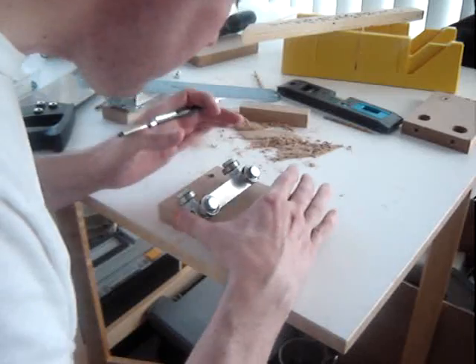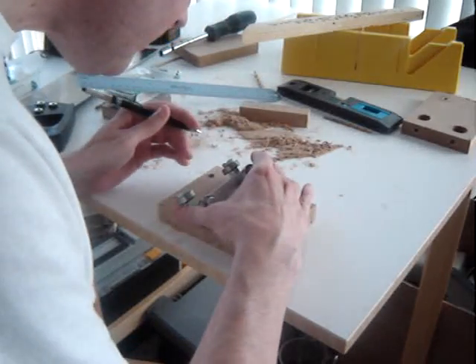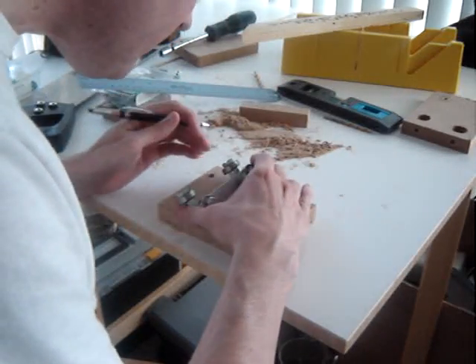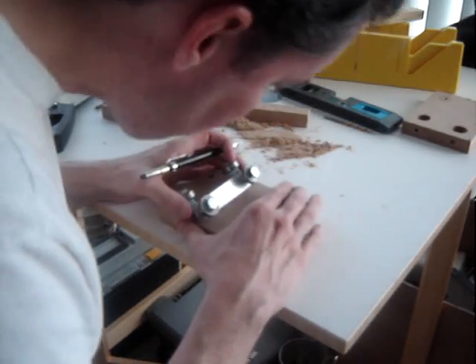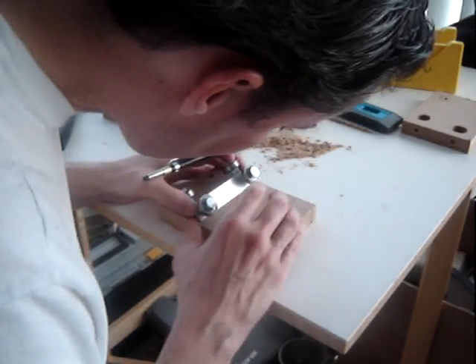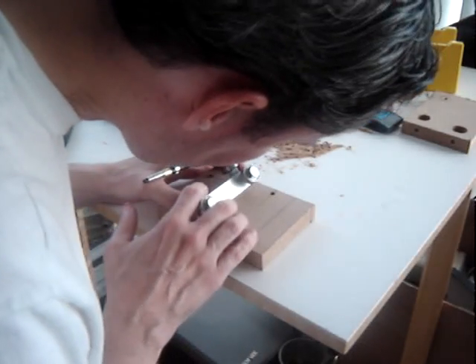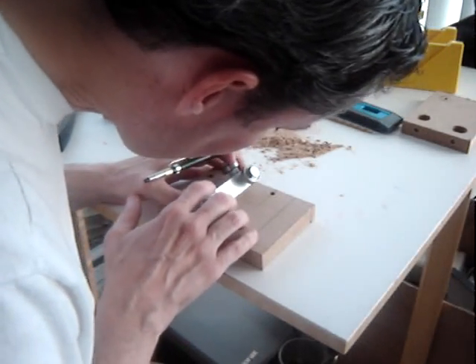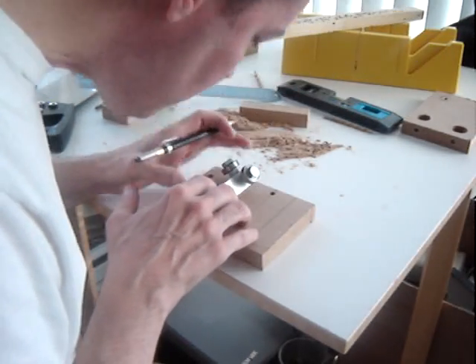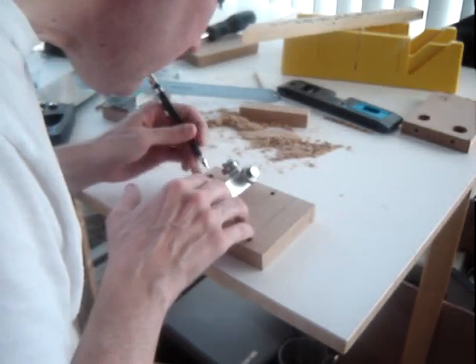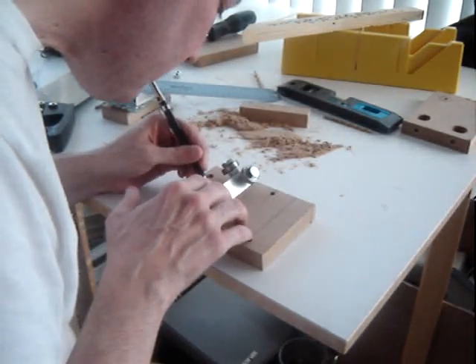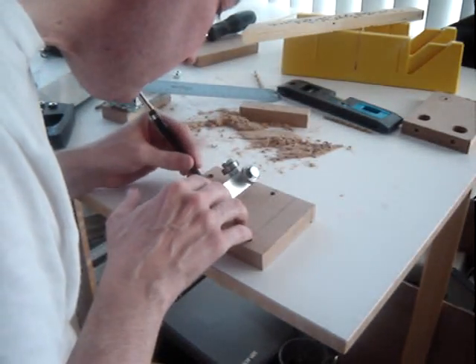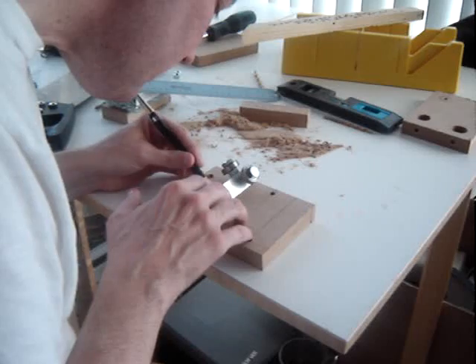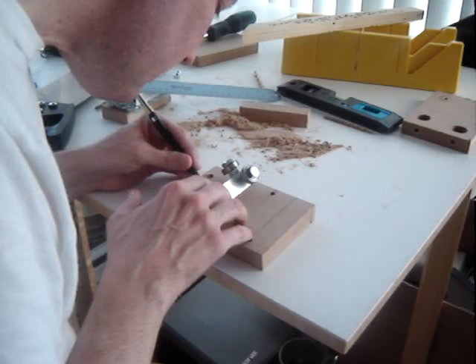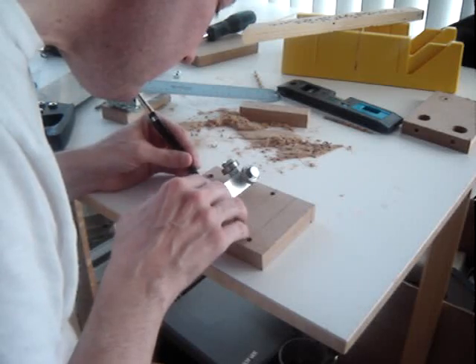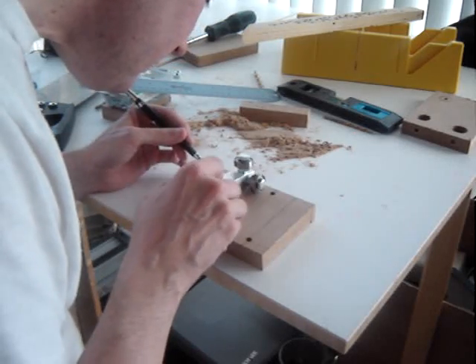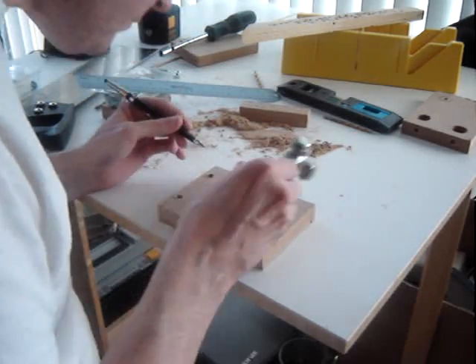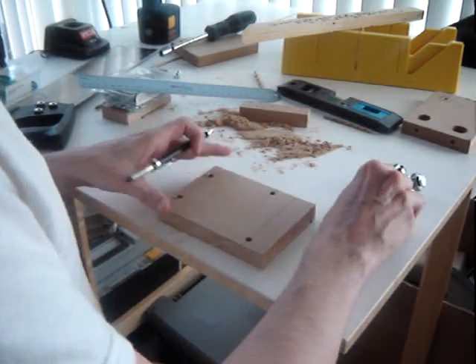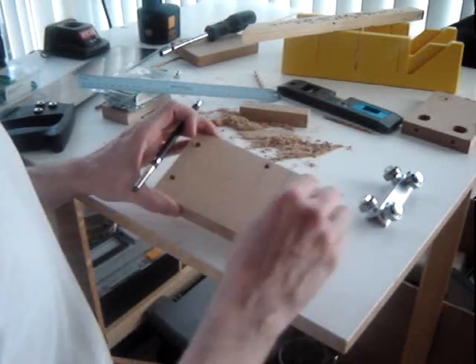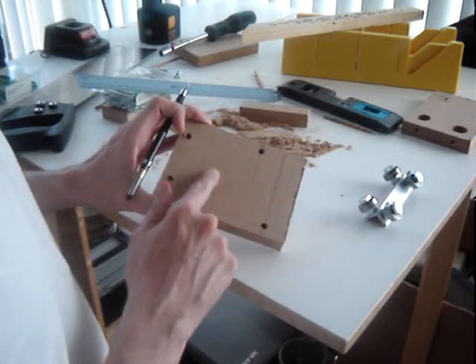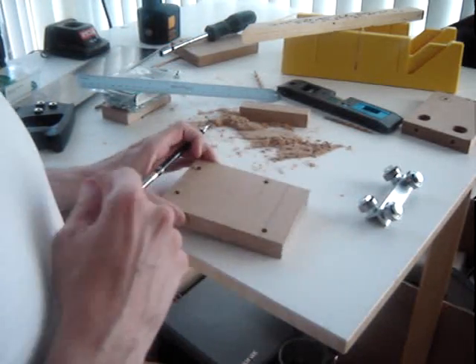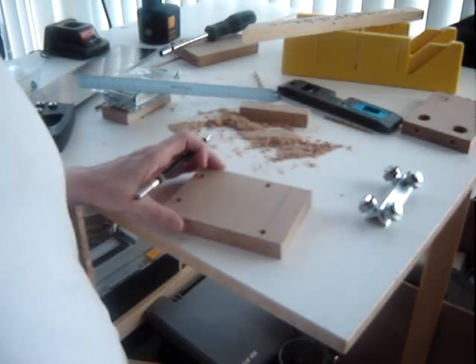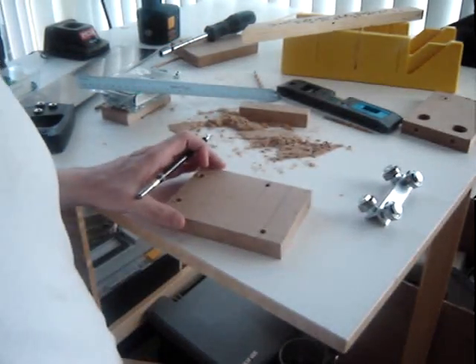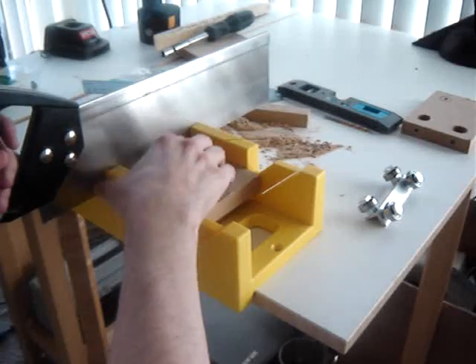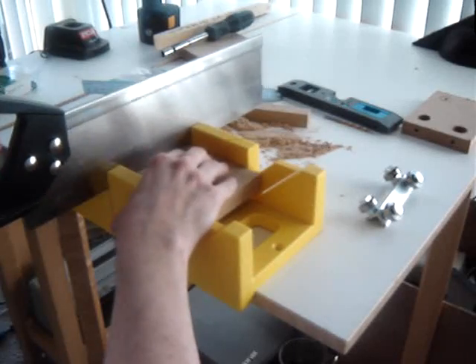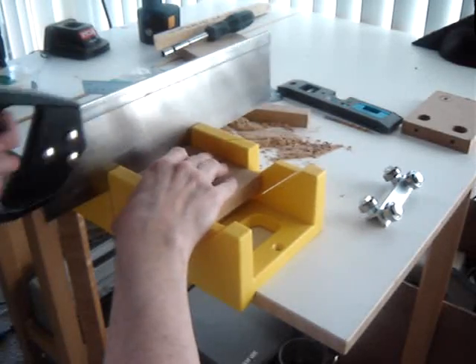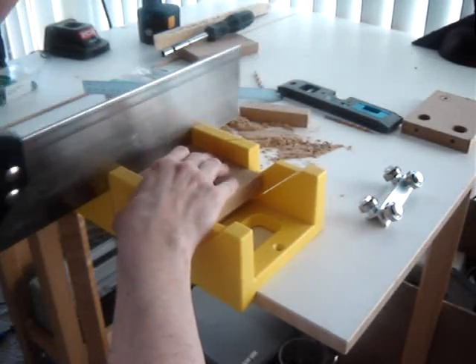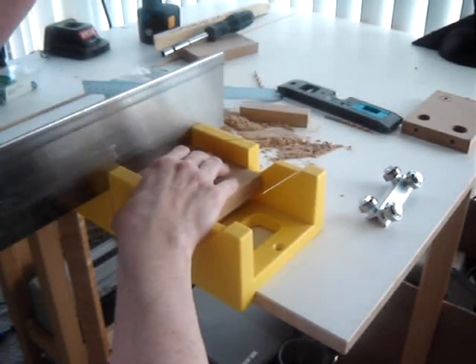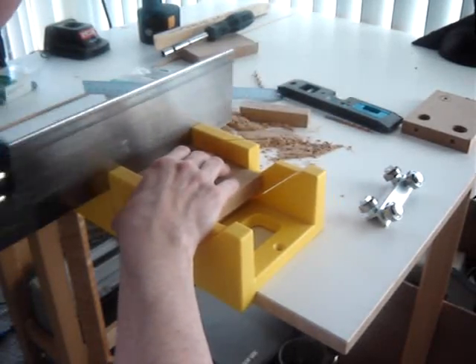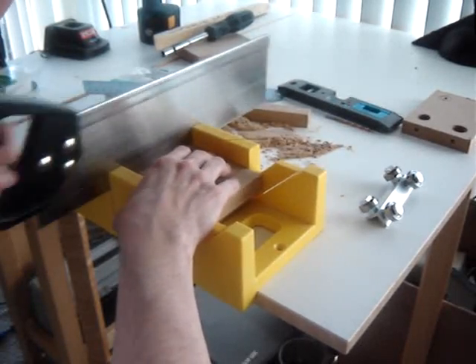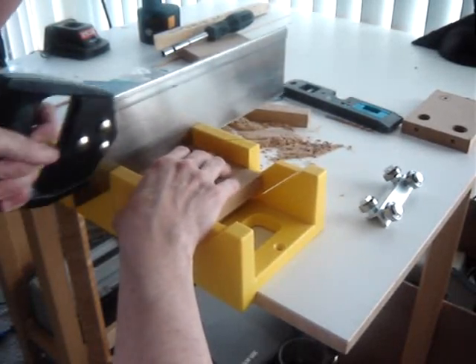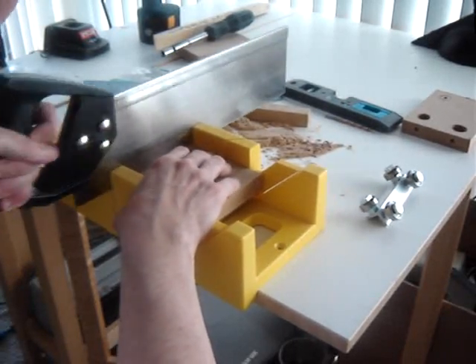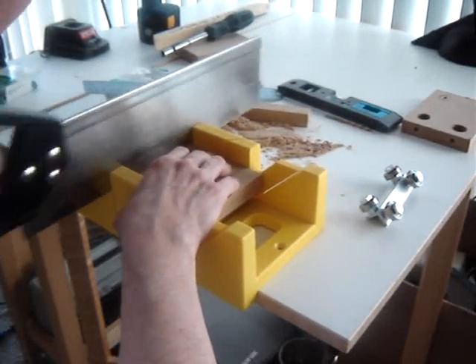The bearing should be just far enough to clear the inside corner of this assembly. The grooves should be about 1/8 inch to 3/16 inches wide each, measured toward the inside dimensions of the marks.